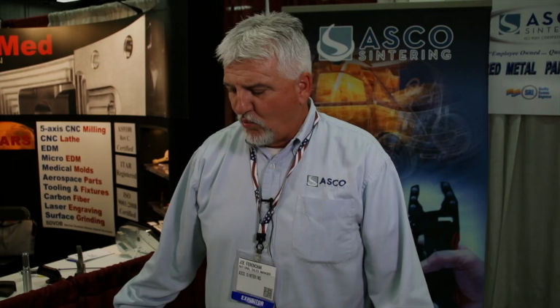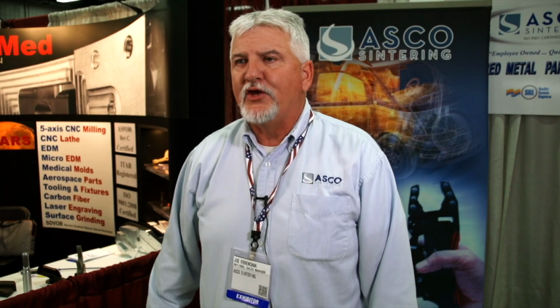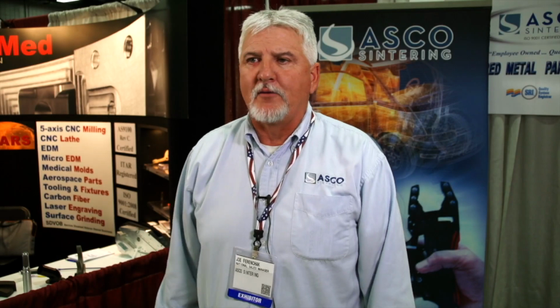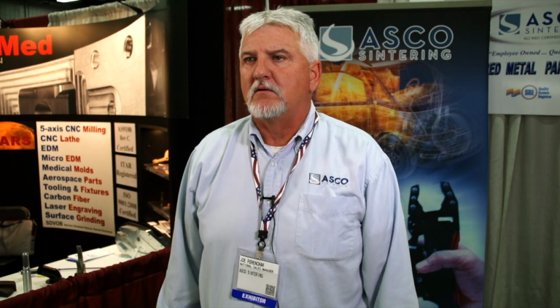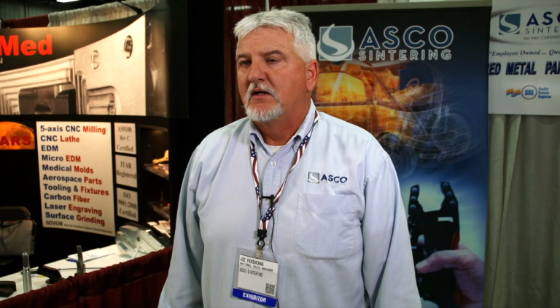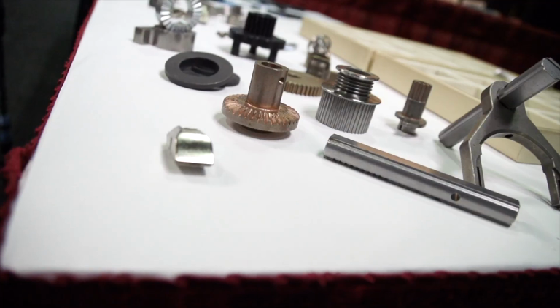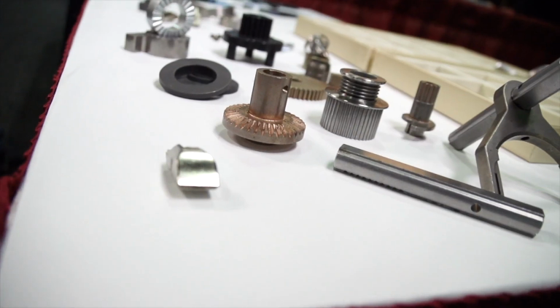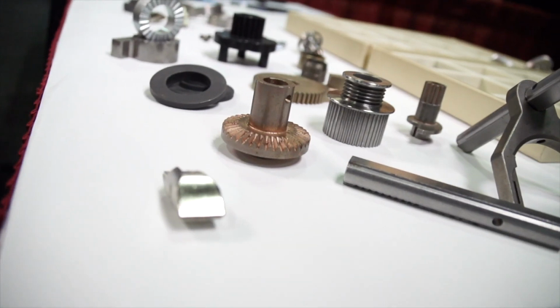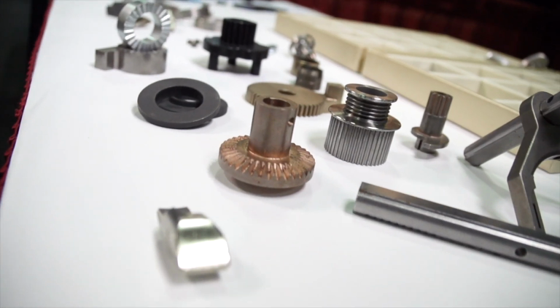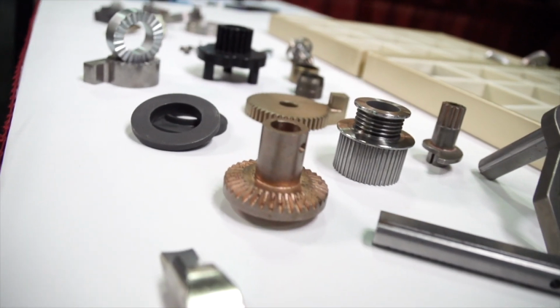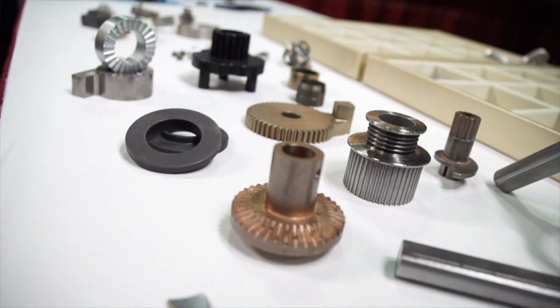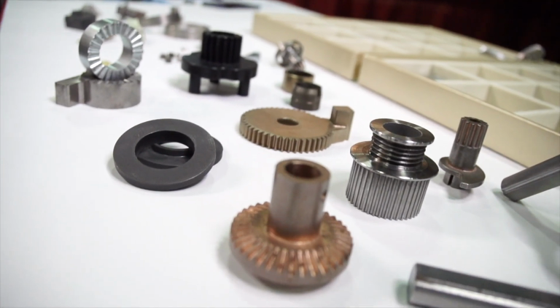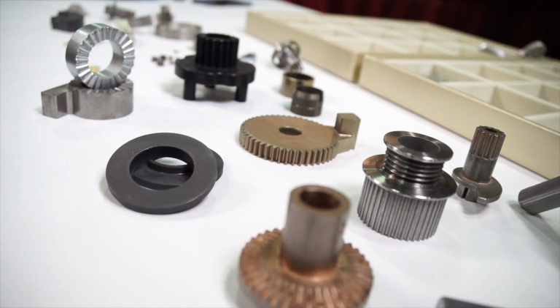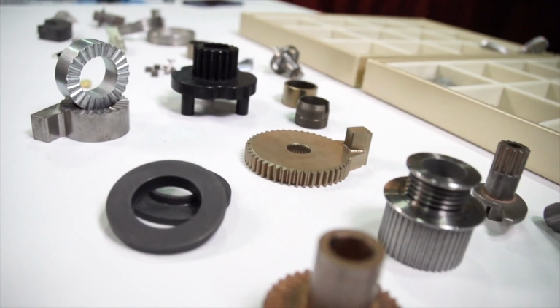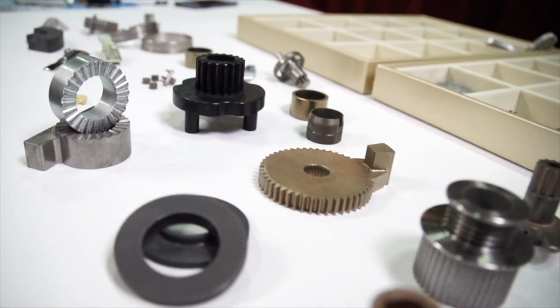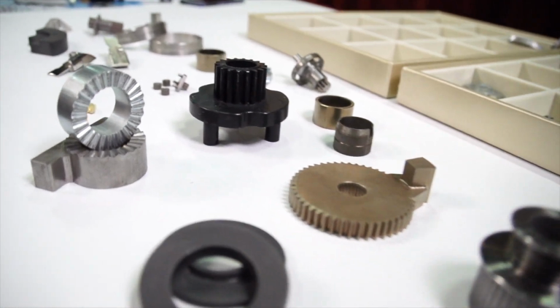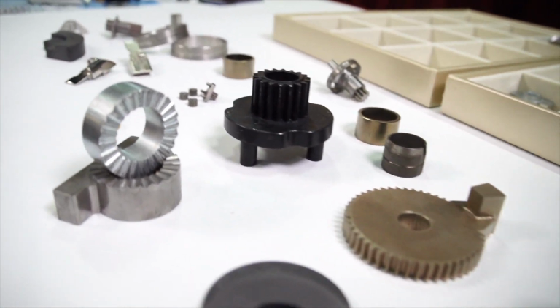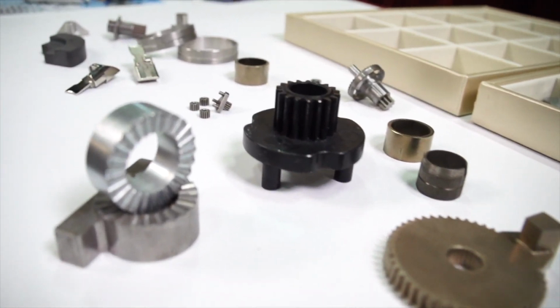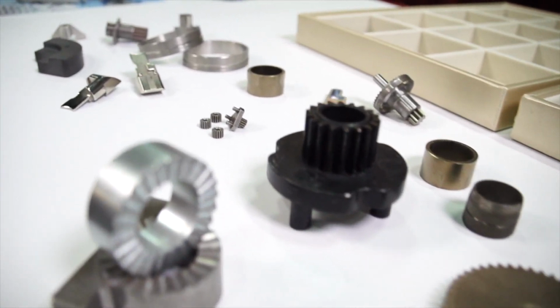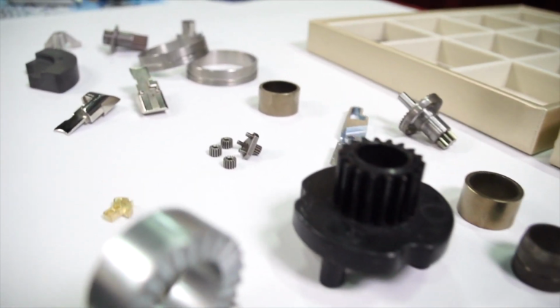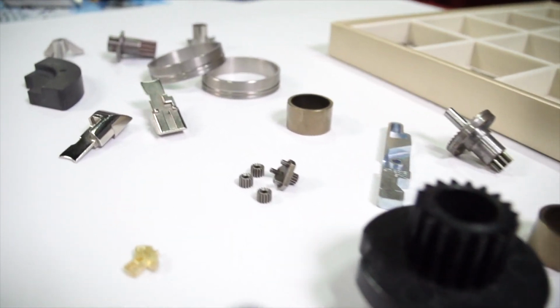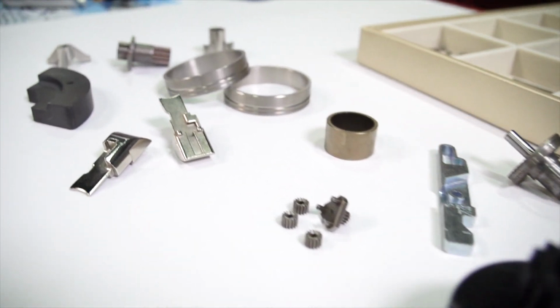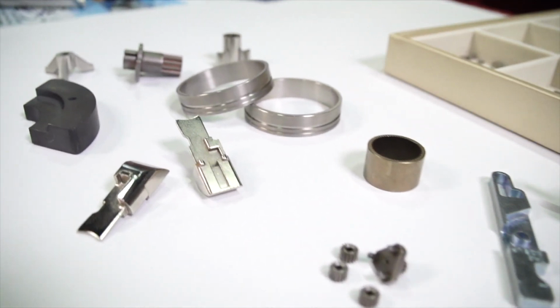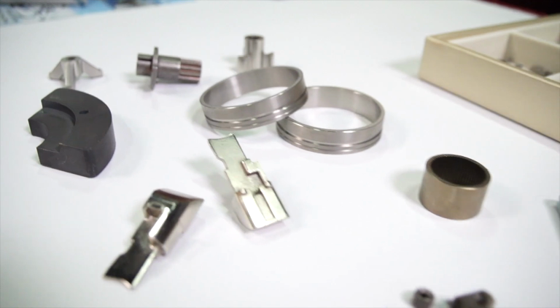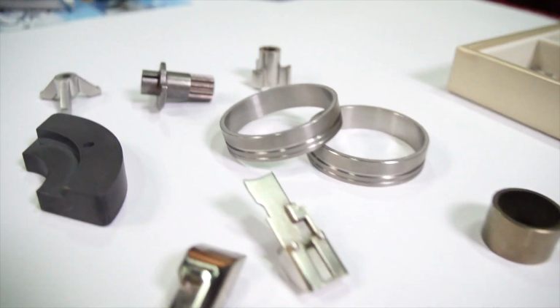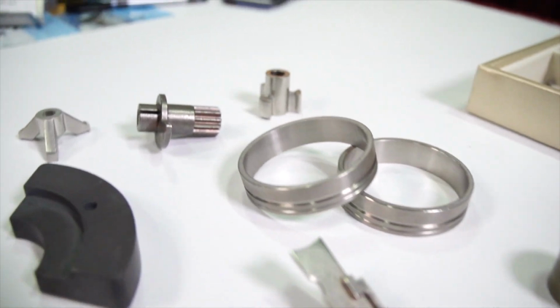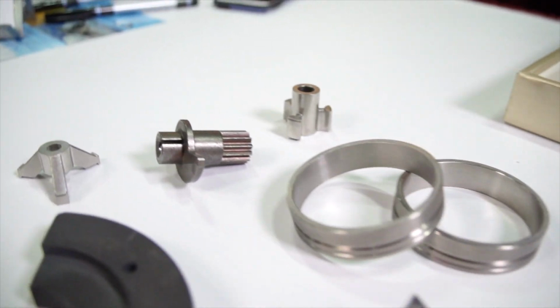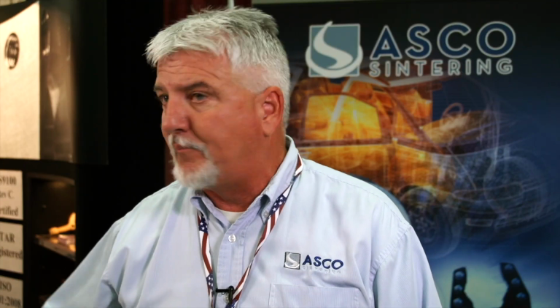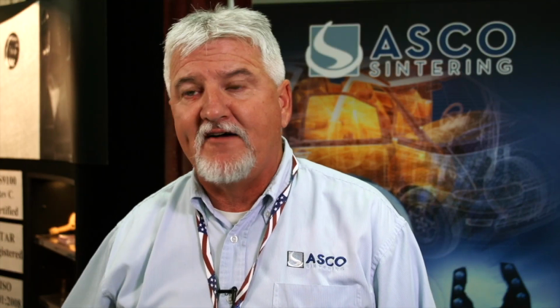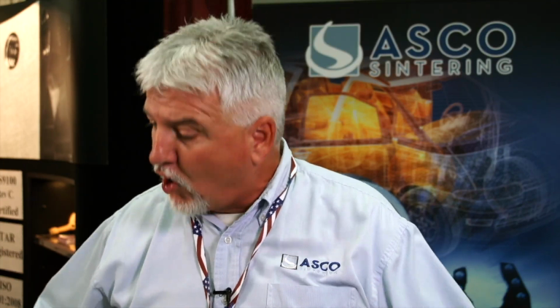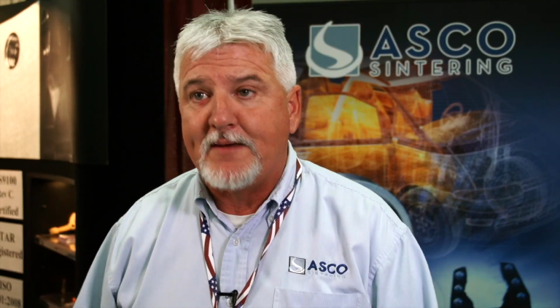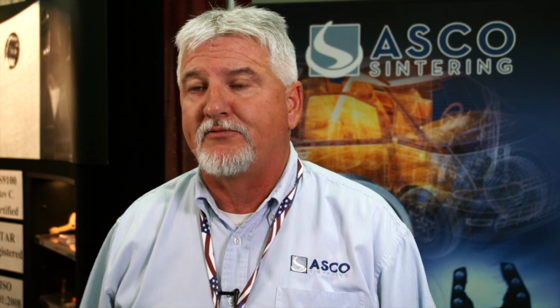Why would we use powdered metal? Our answer is less scrap and a part that's very affordable — it's an affordable part after you pay for your tooling. You've got repeatability: Part 1 to Part 500, they're all the same going on through.